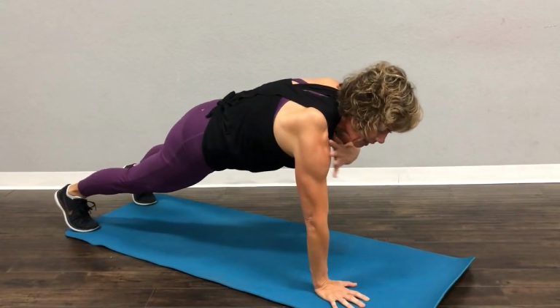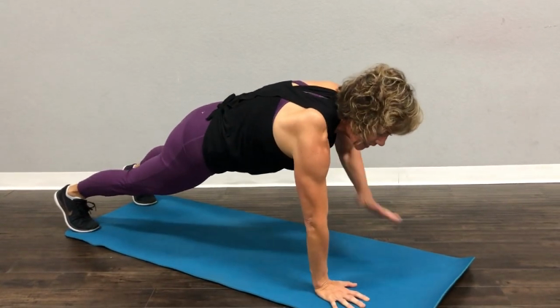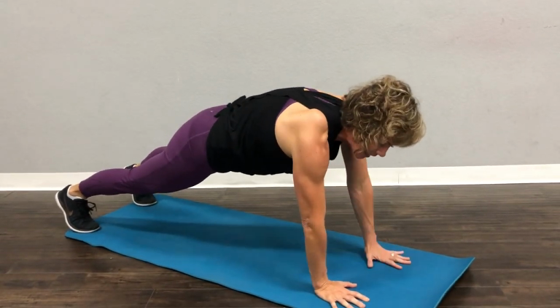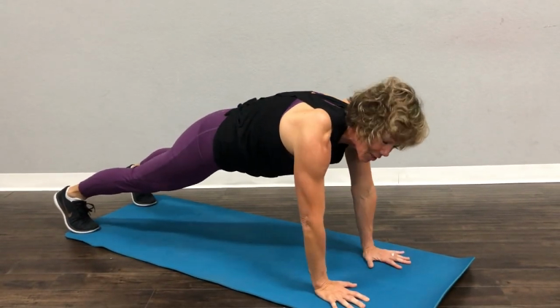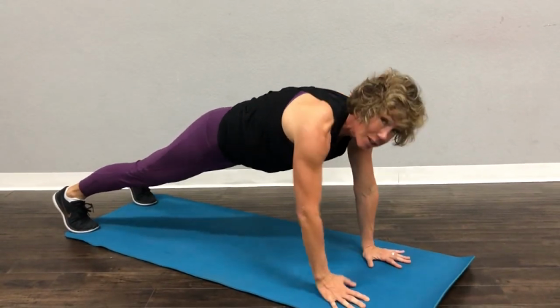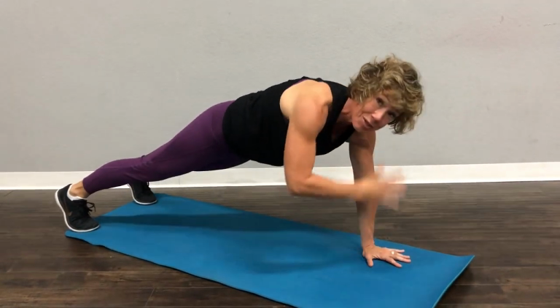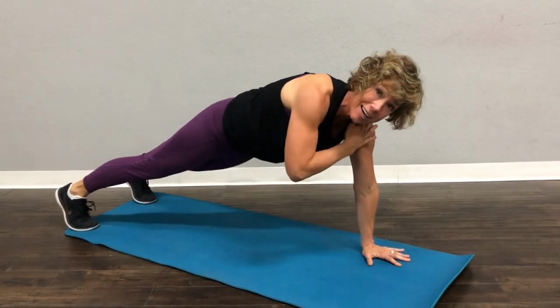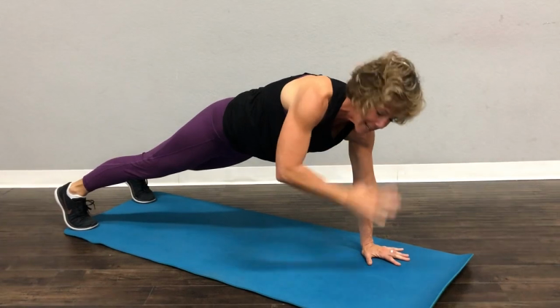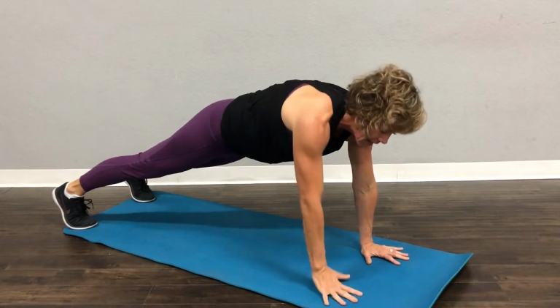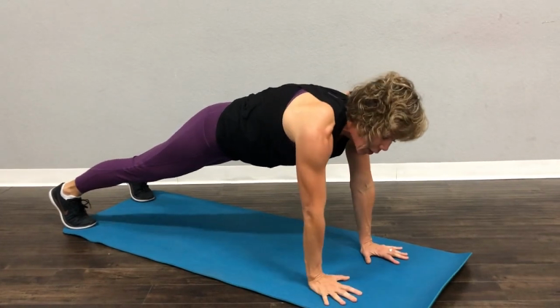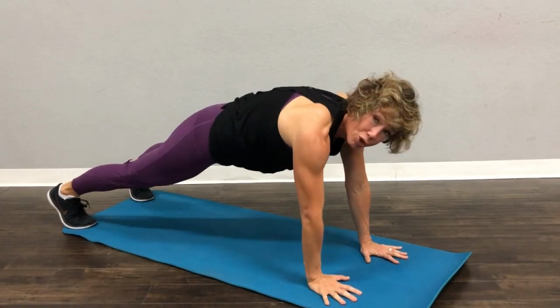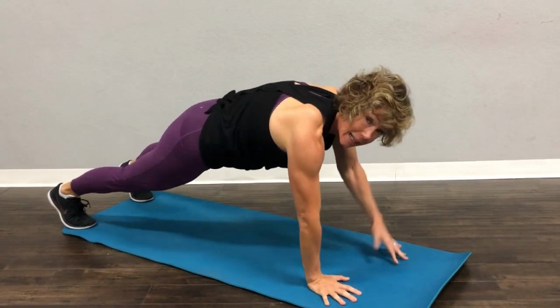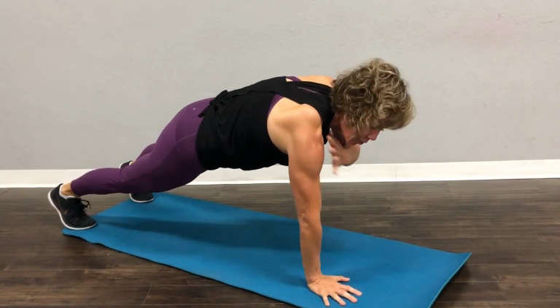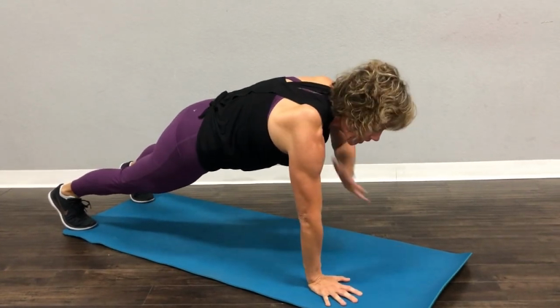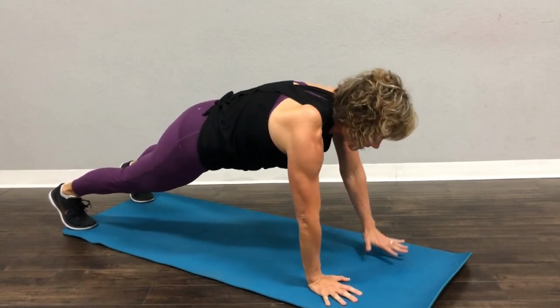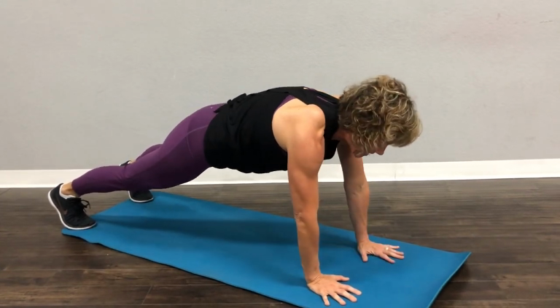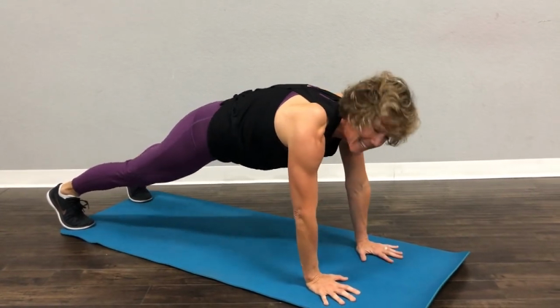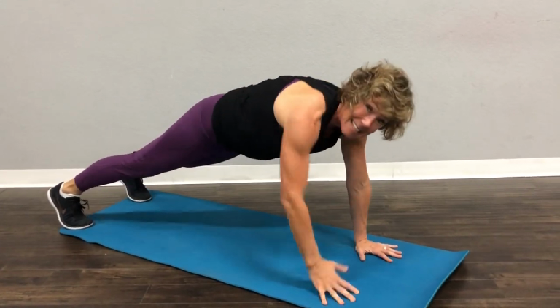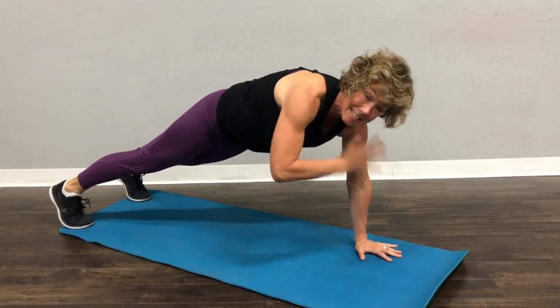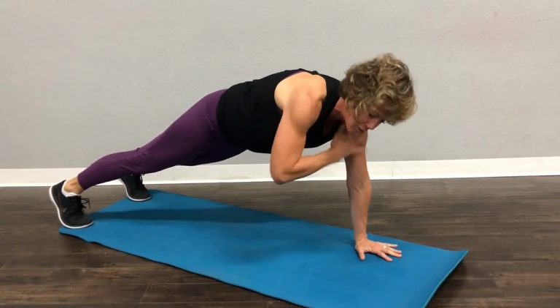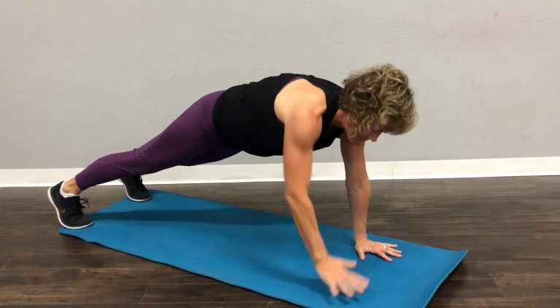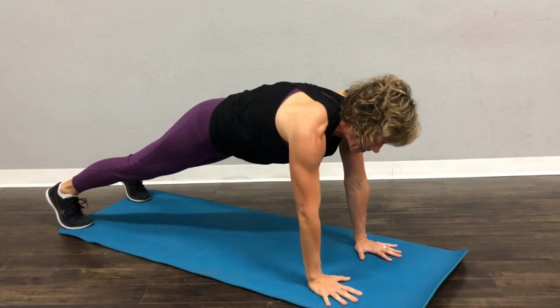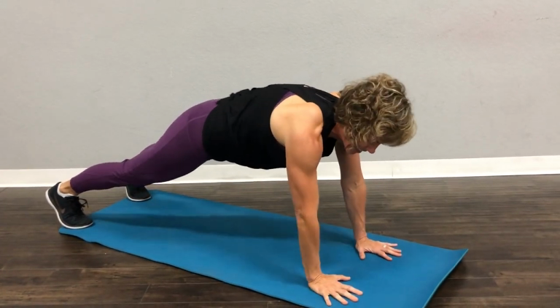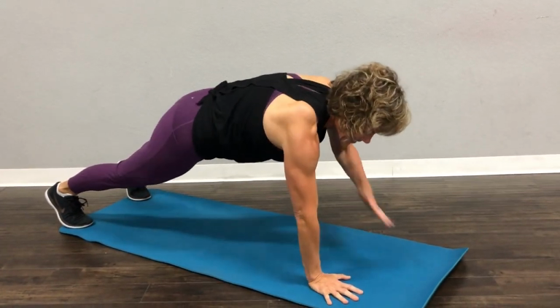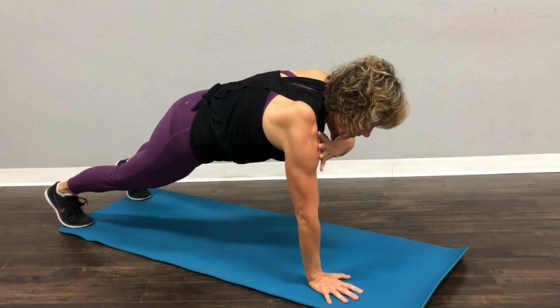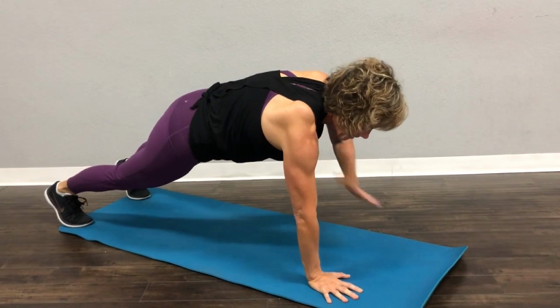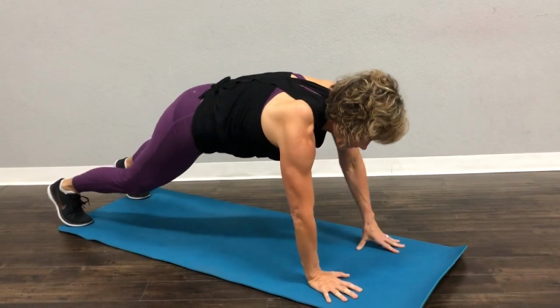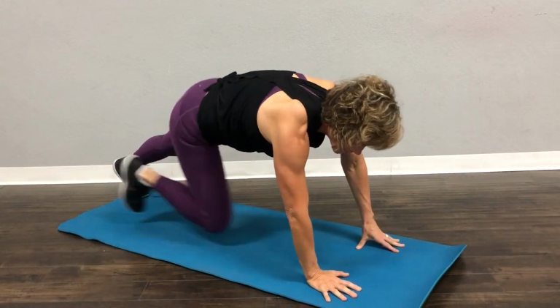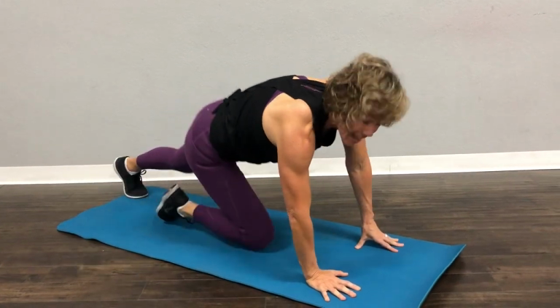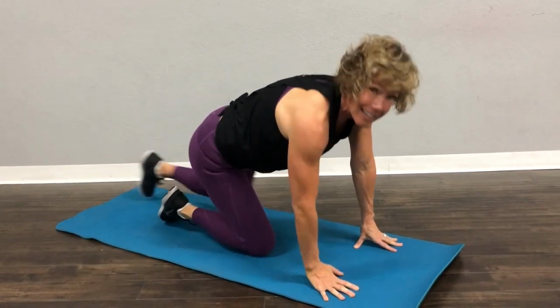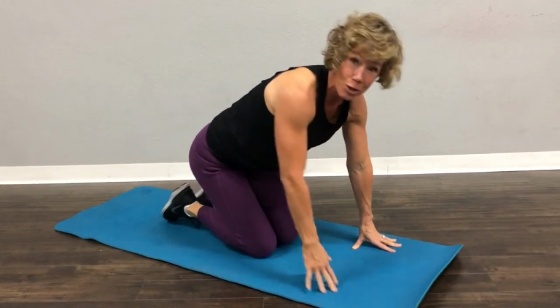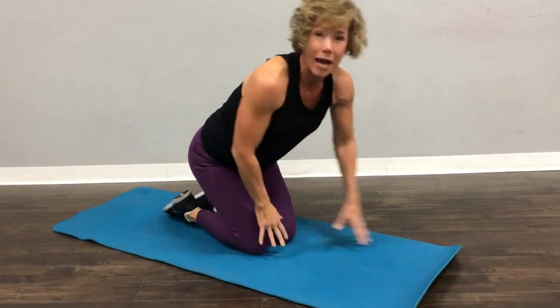Now ideally, it's hard not to rock side to side, but try to keep your body nice and stable. And that is a shoulder tap.